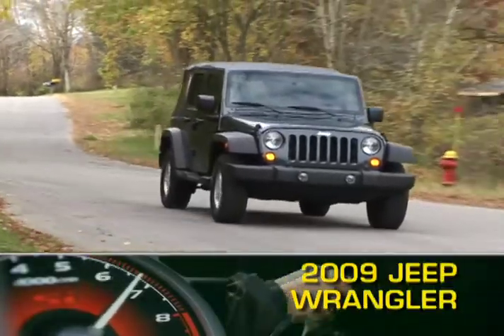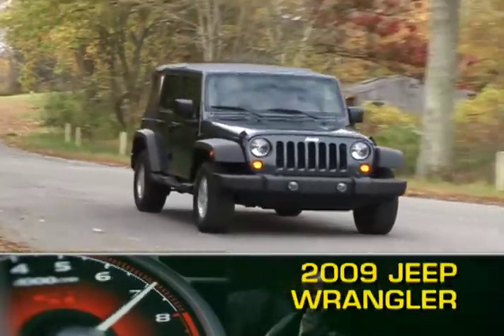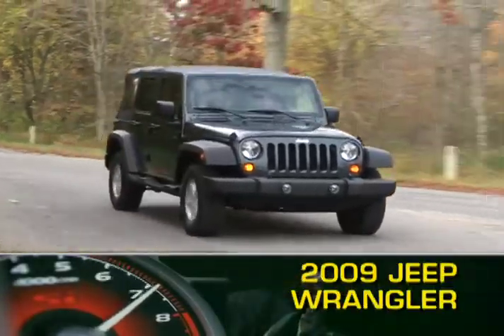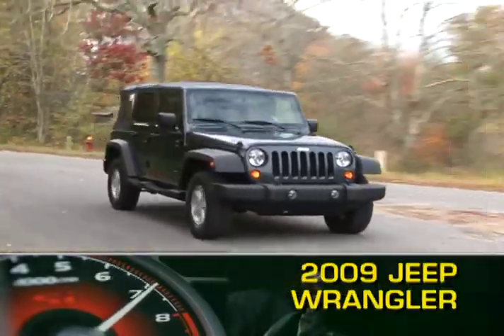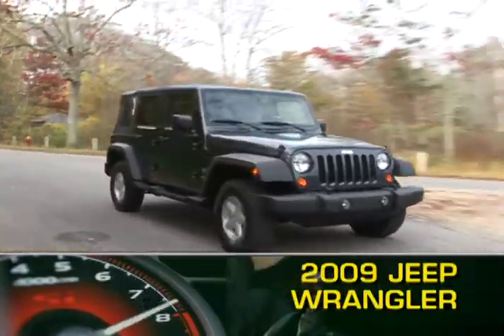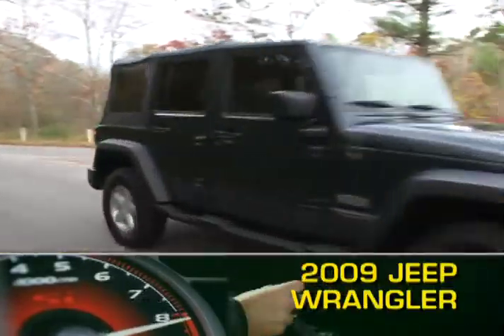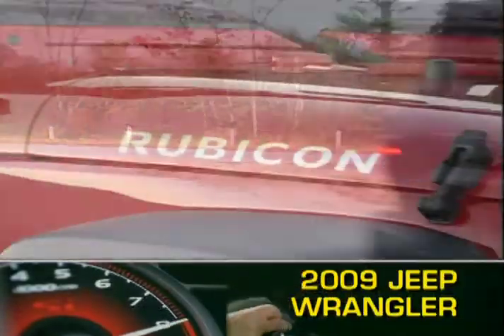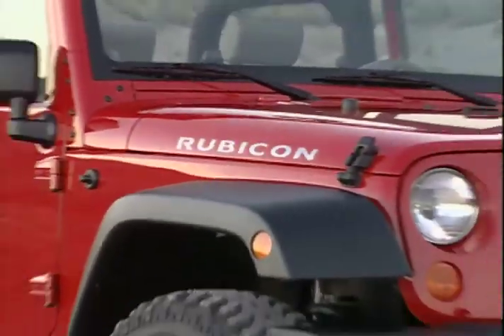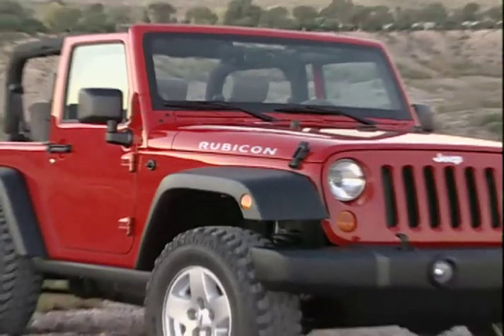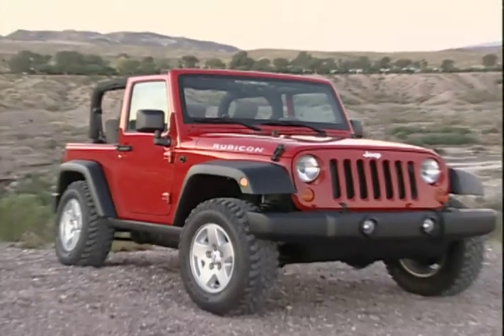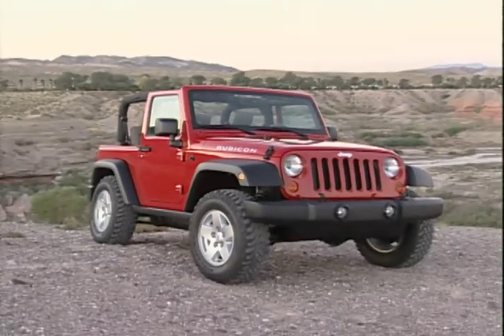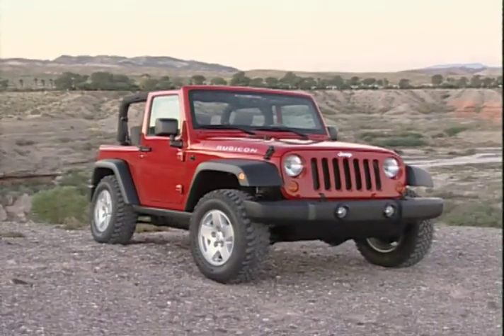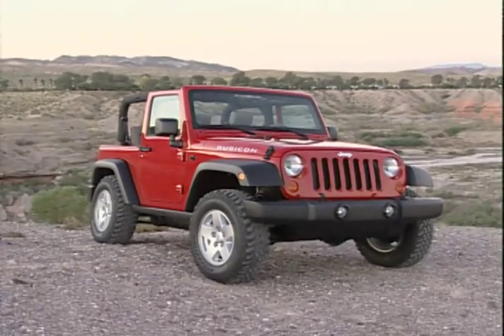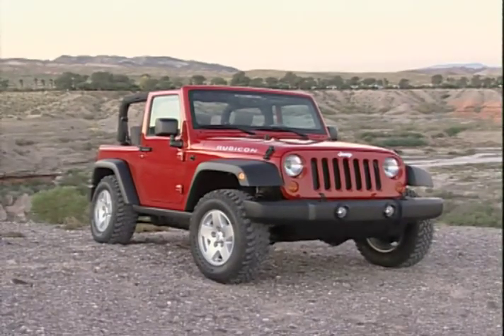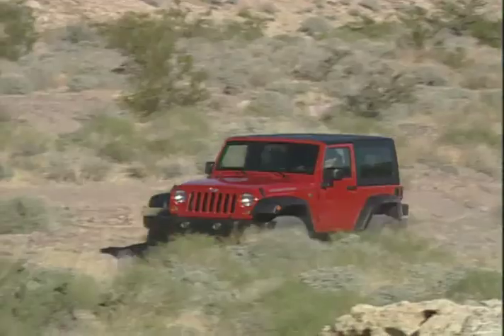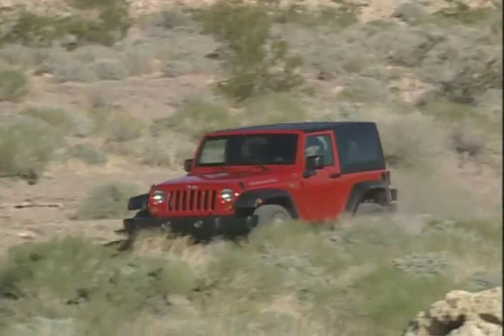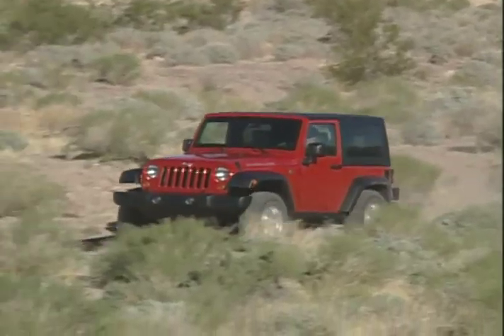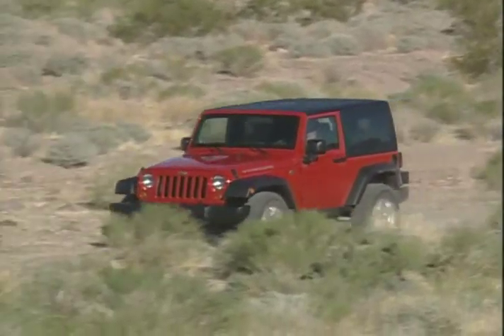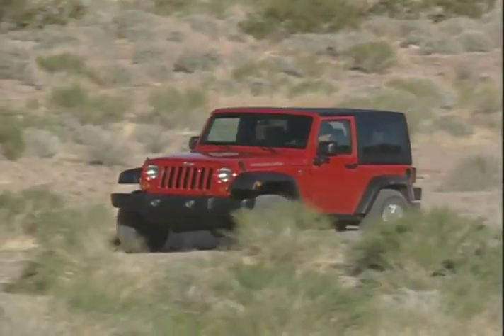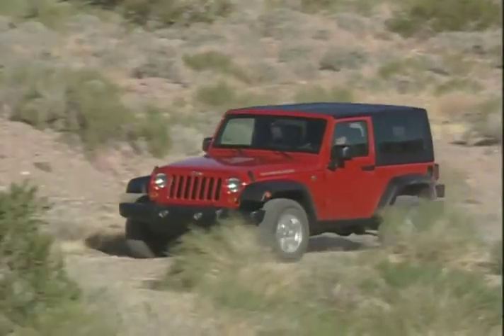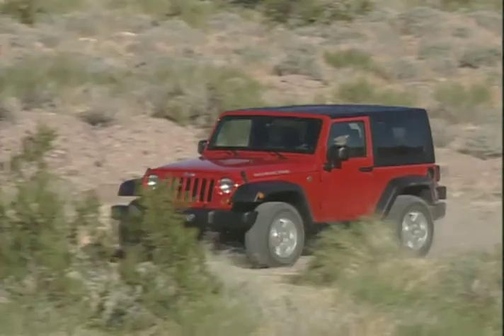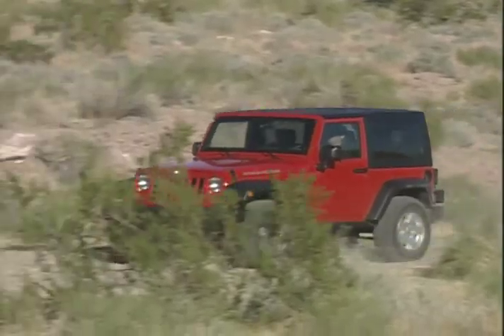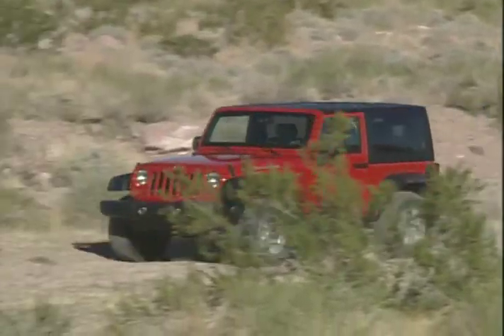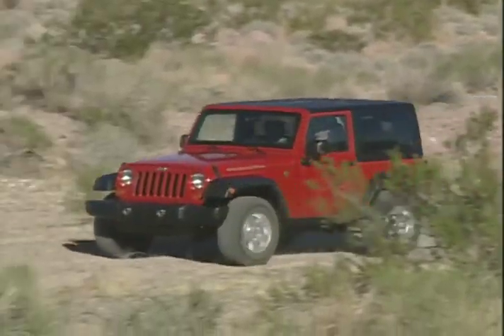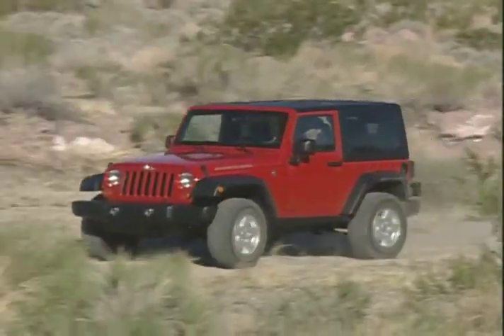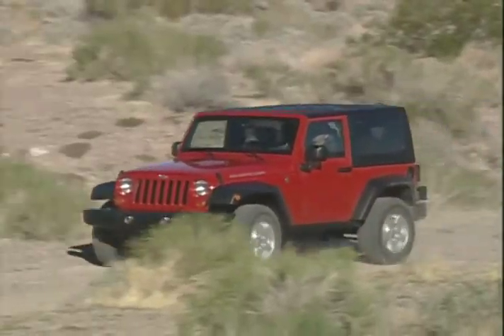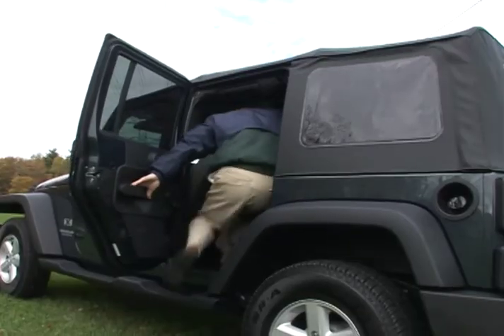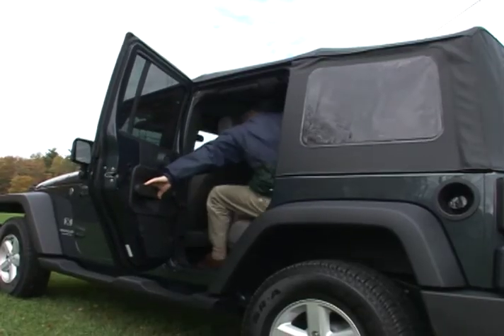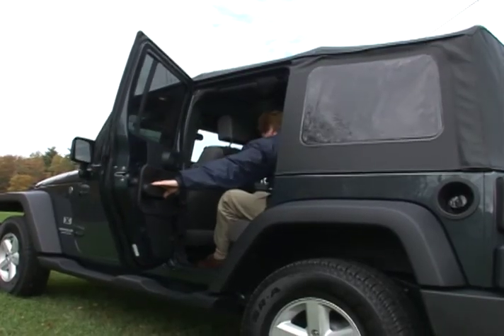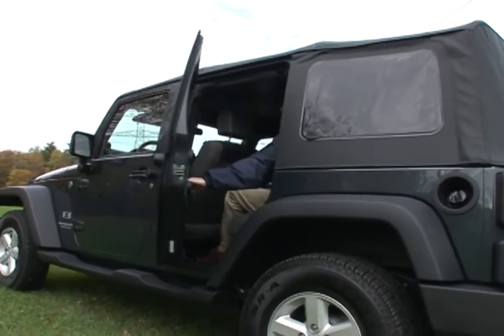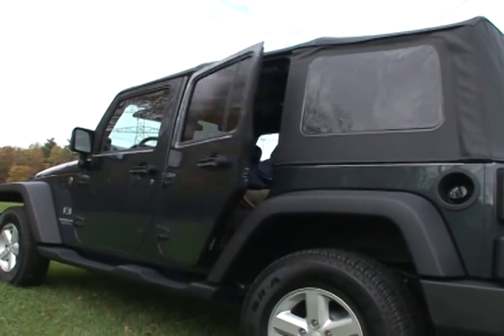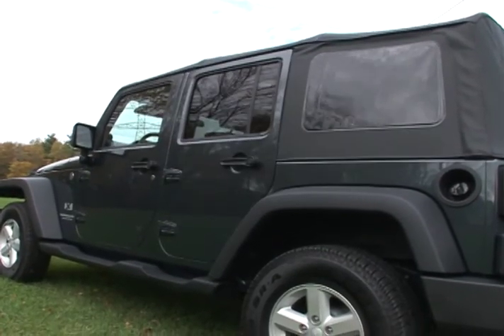It's hard to classify the Jeep Wrangler. Part rock-crawling SUV, part drop-top convertible, this iconic off-roader combines the best of both in either two-door, four-passenger, or four-door, five-passenger configurations.